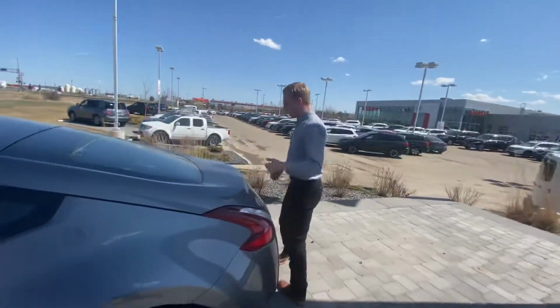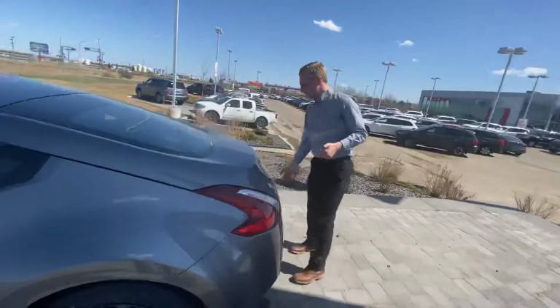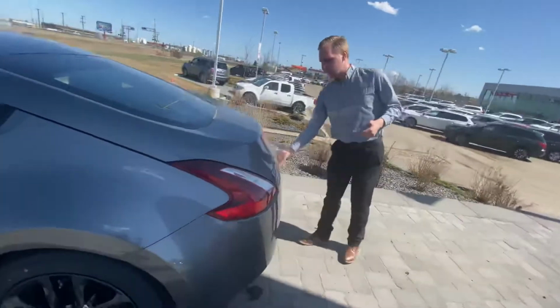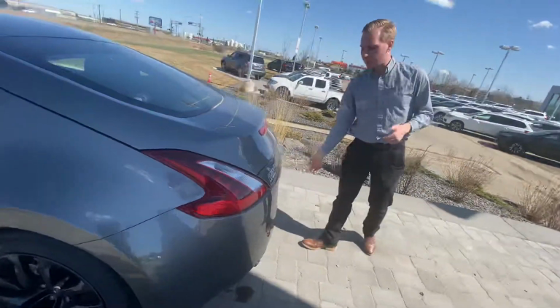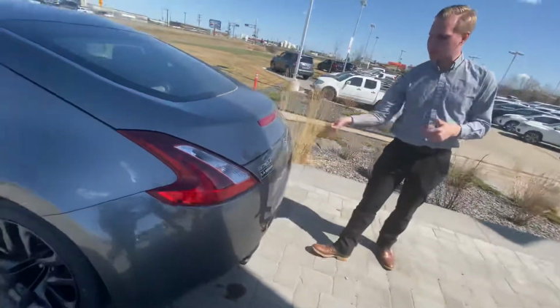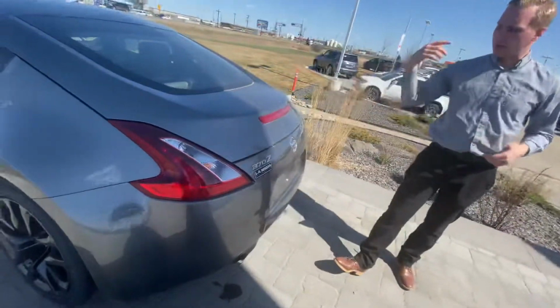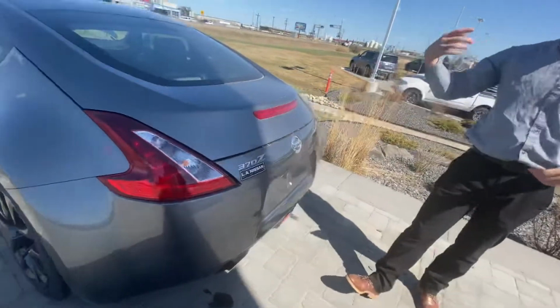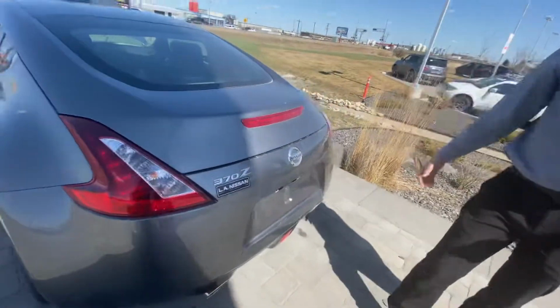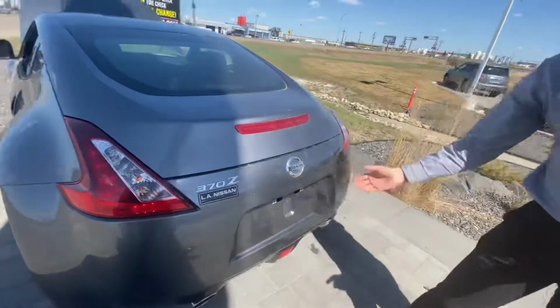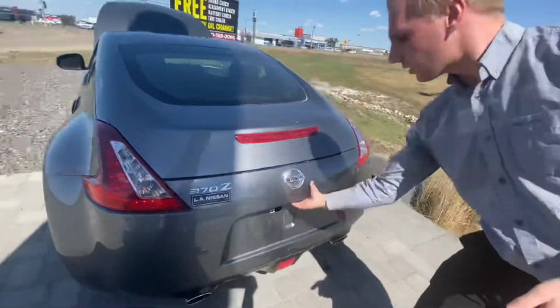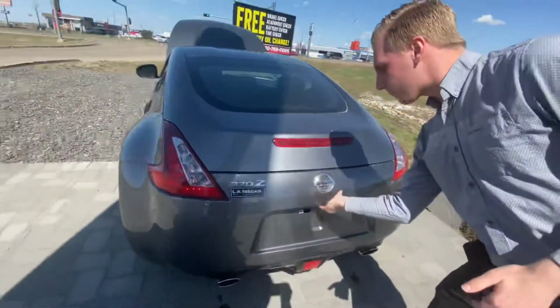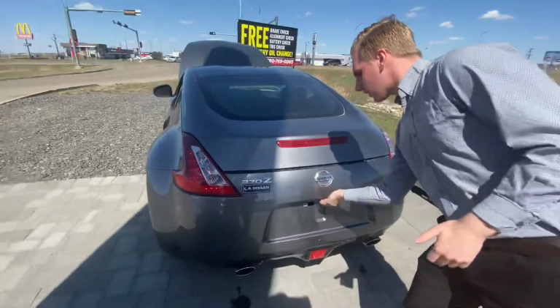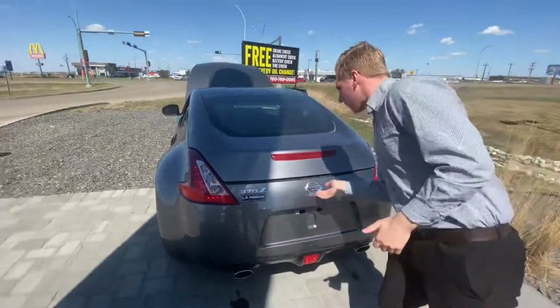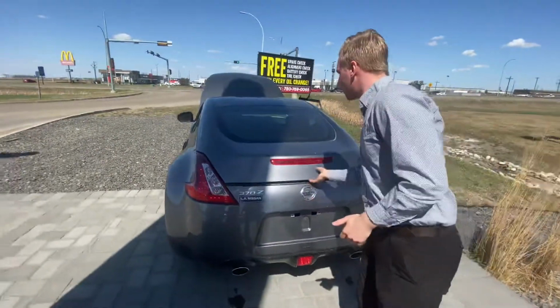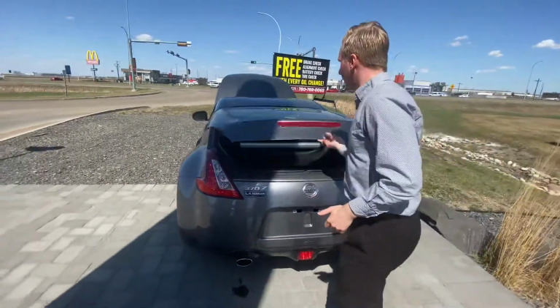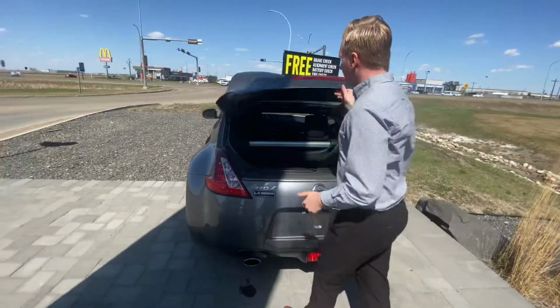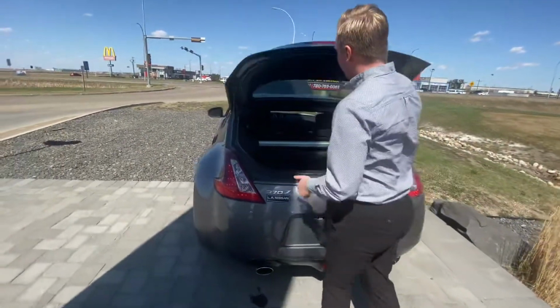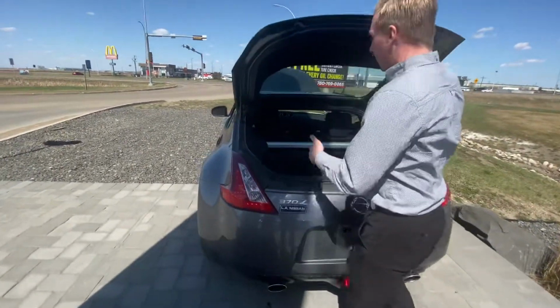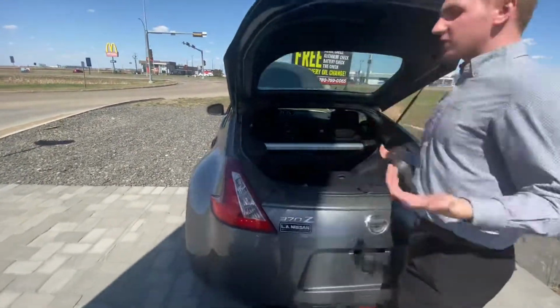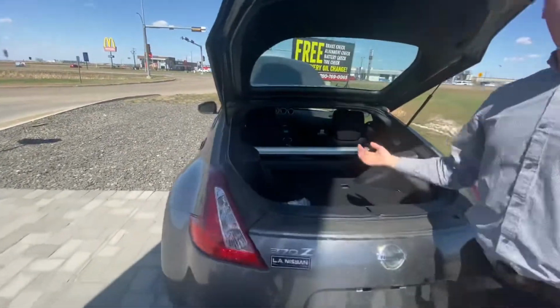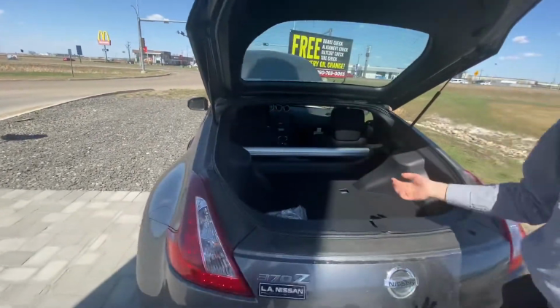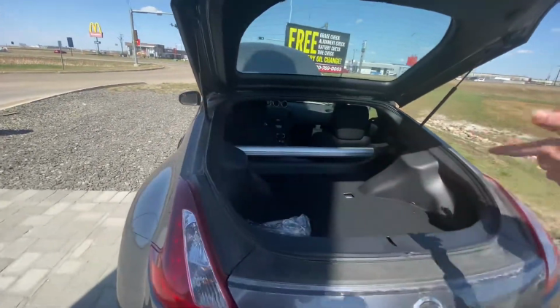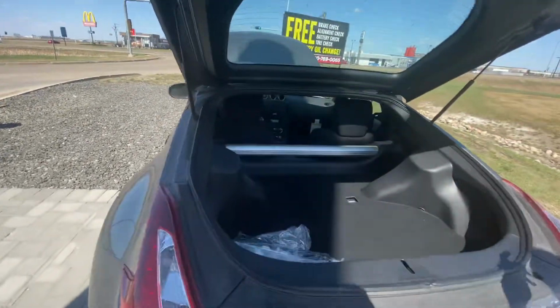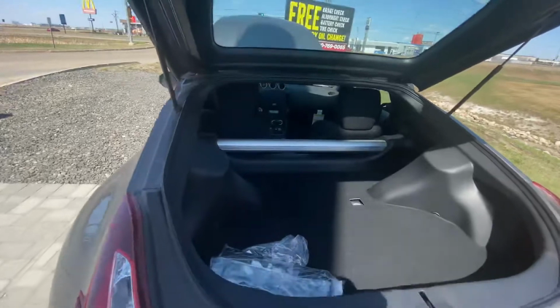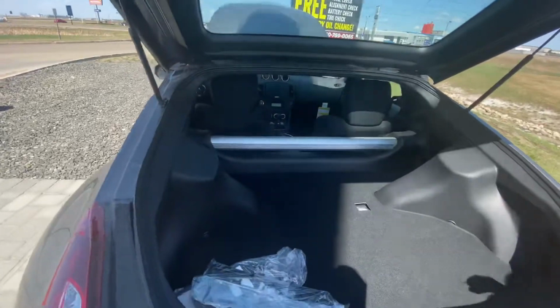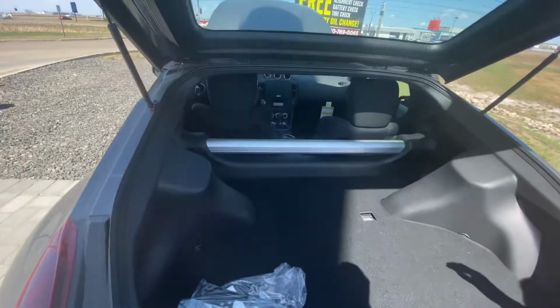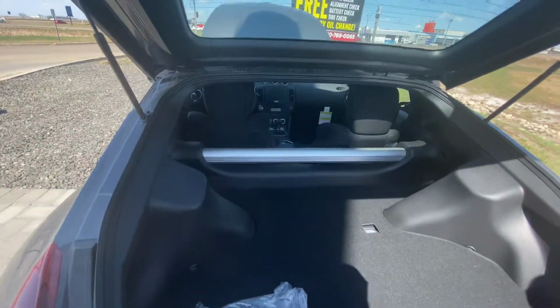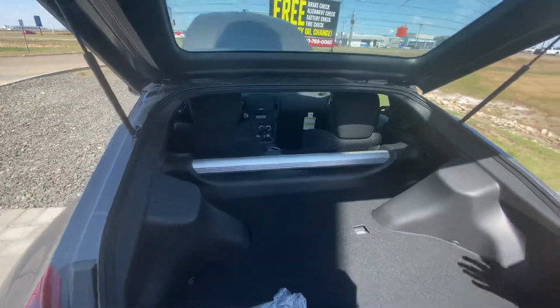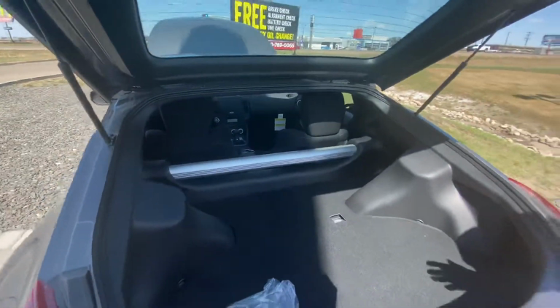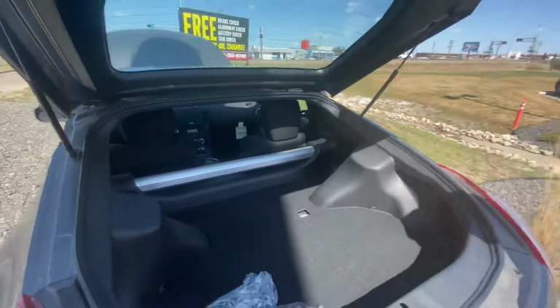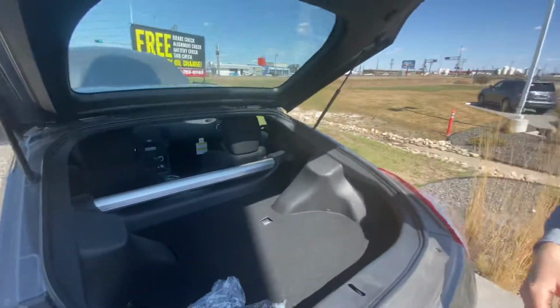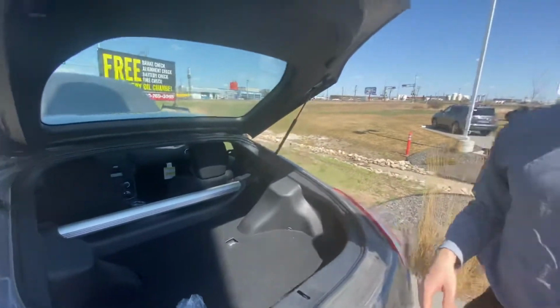On to the back of this one, of course the backup camera is tucked right behind there, and of course you pop this thing open. Even though it is a sports car, you still got lots of room in the back for any kind of bags or anything you may need to throw back here.